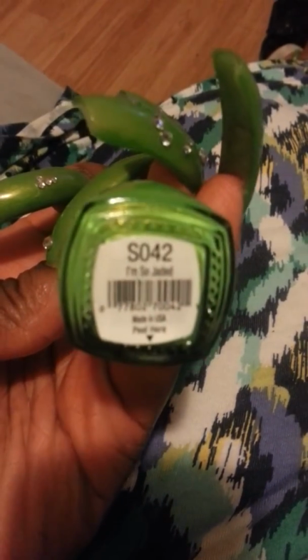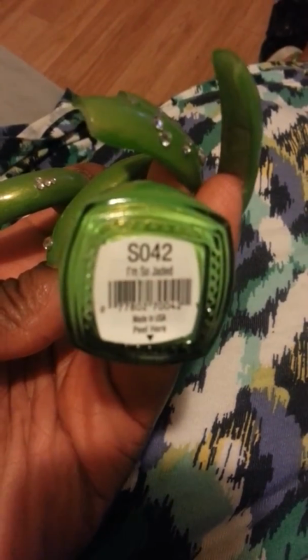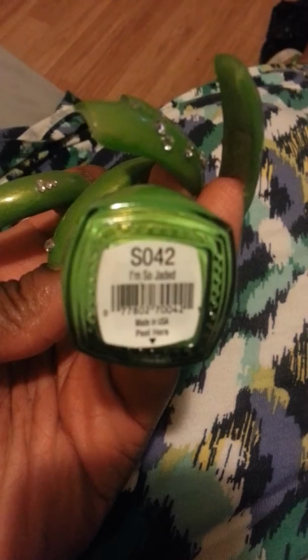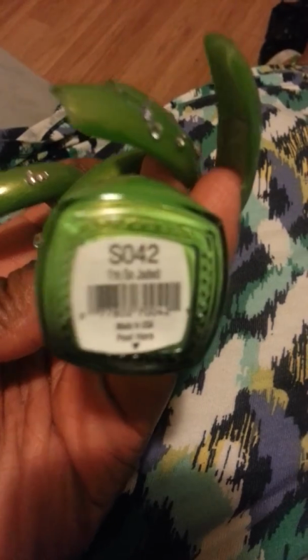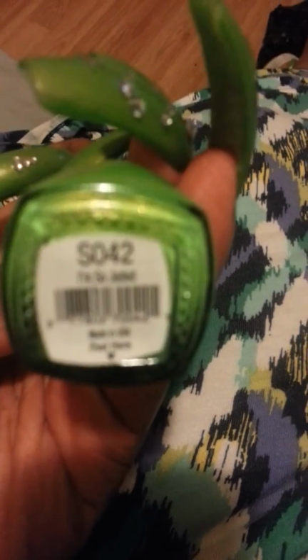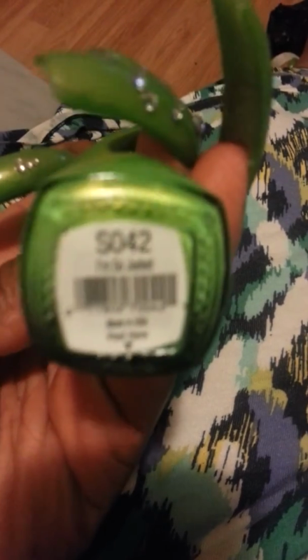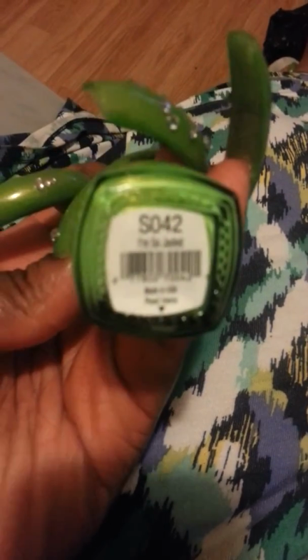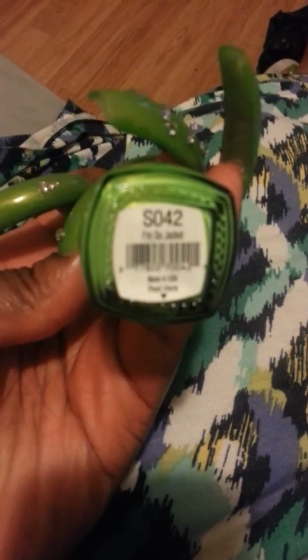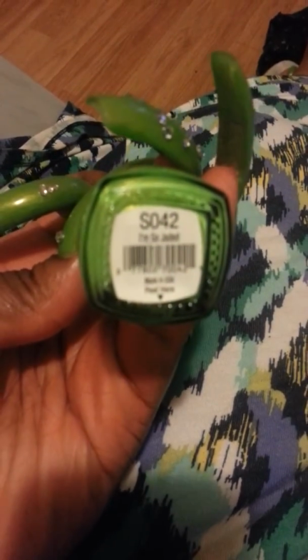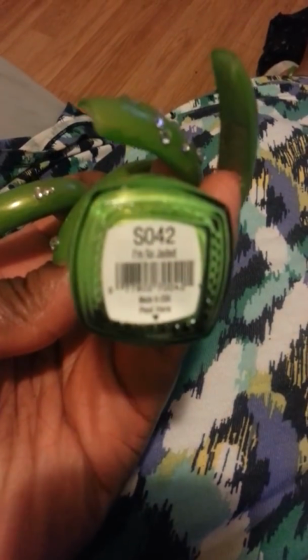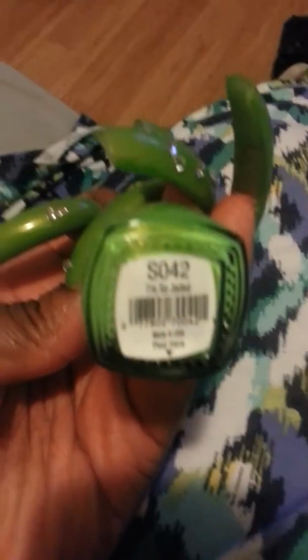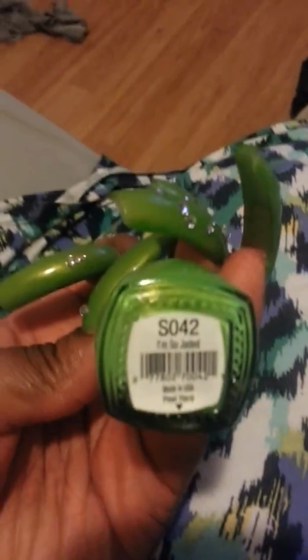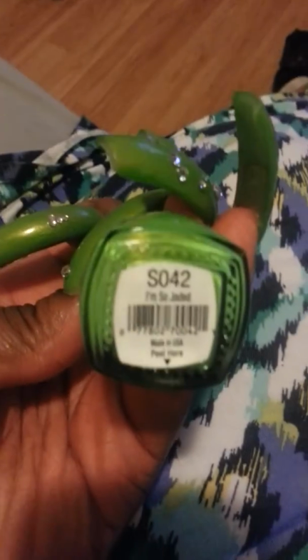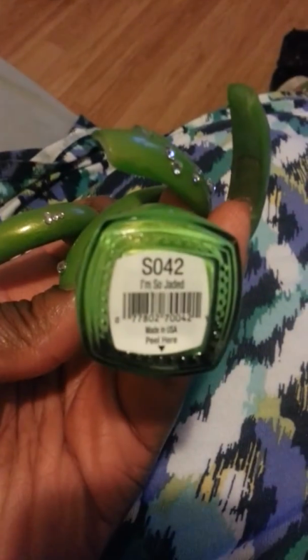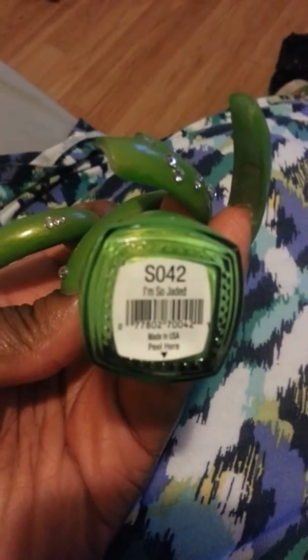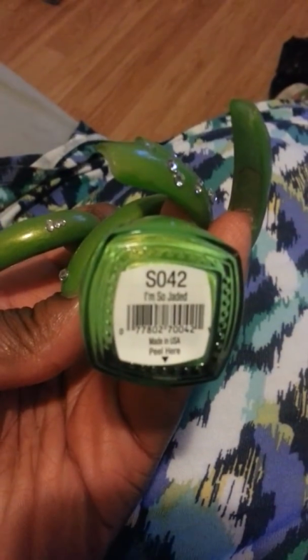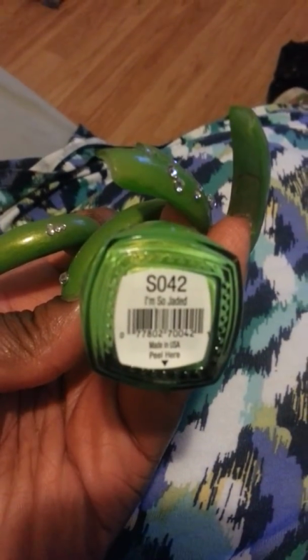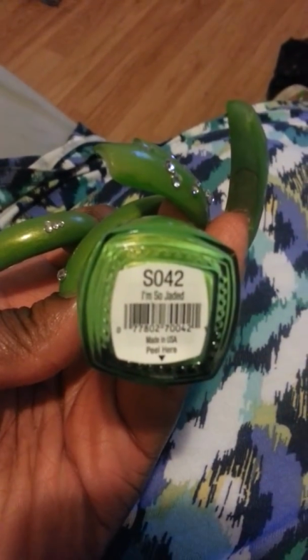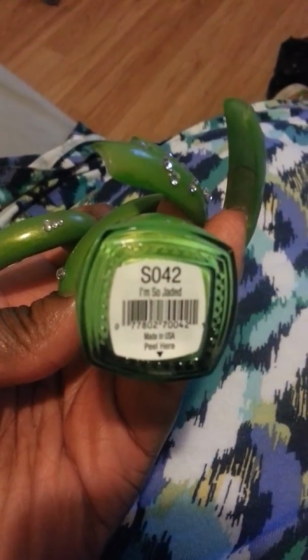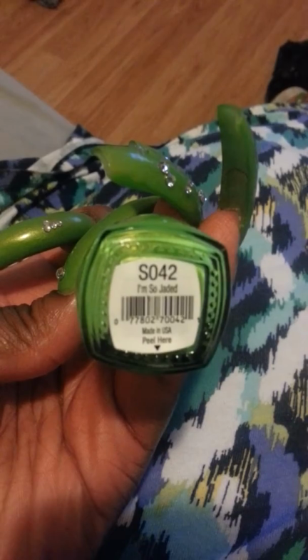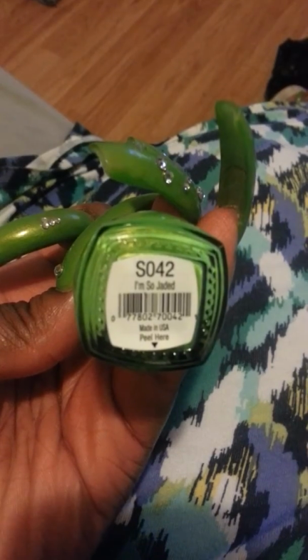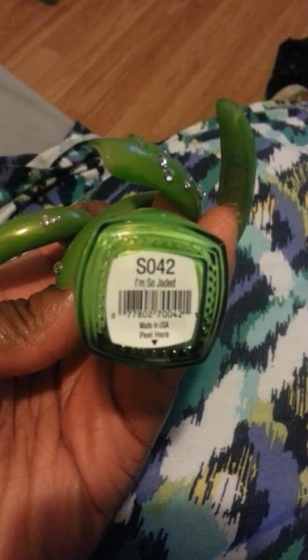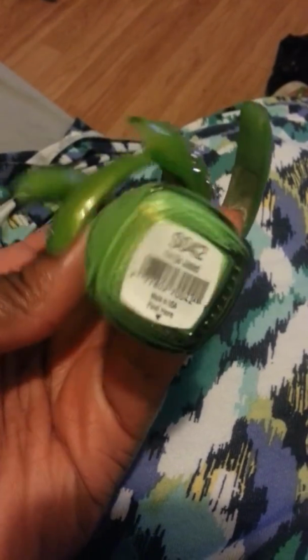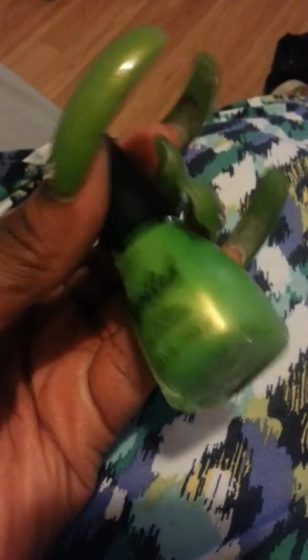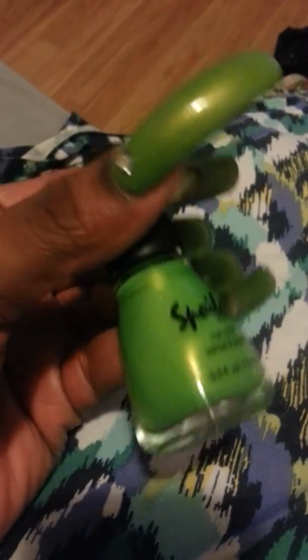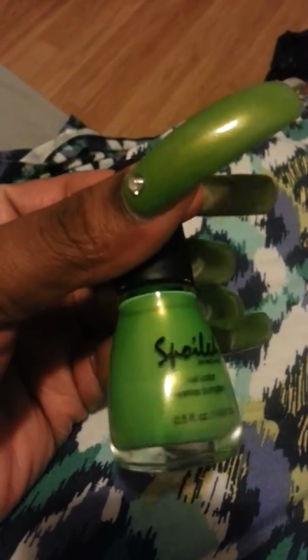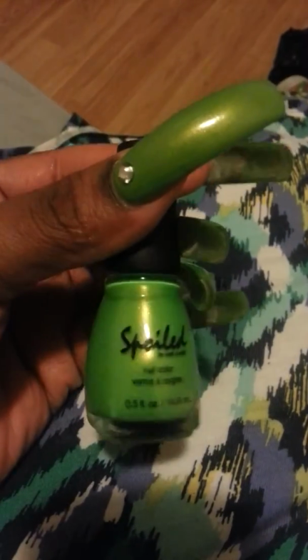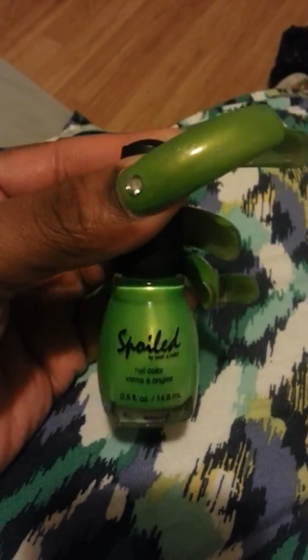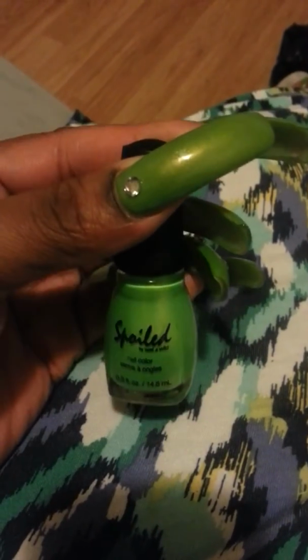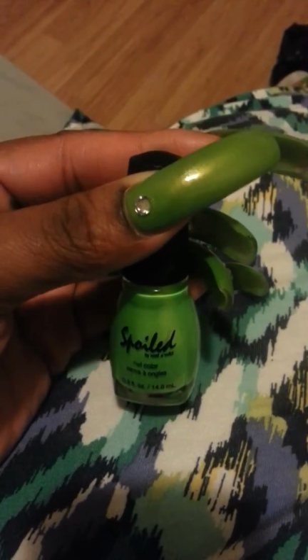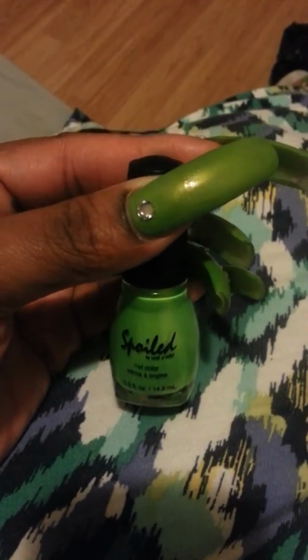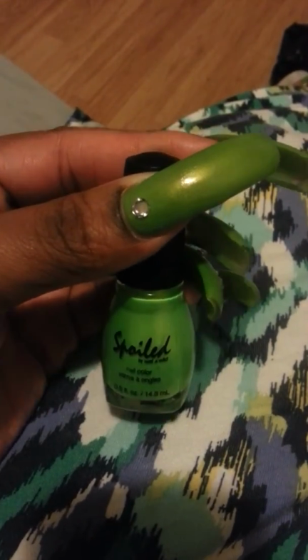I don't know if it's going to focus for you guys. There you go — I'm So Jaded. Like I said, I got it from CVS.